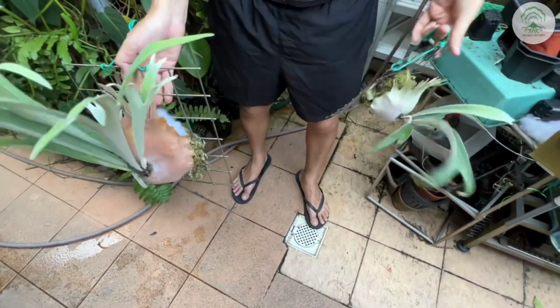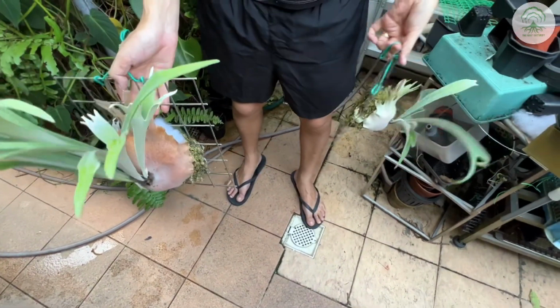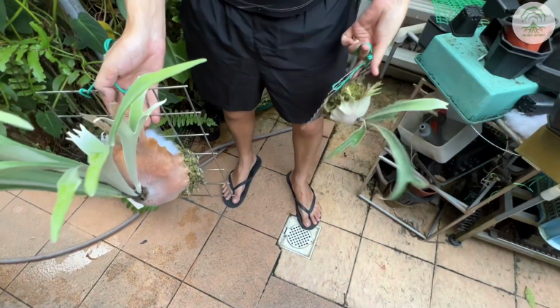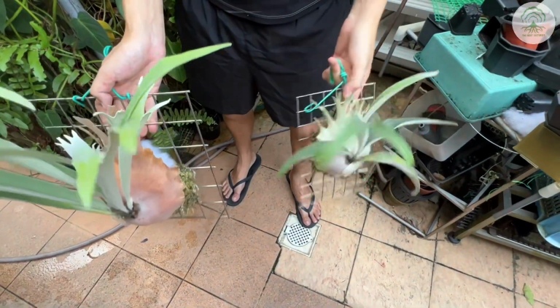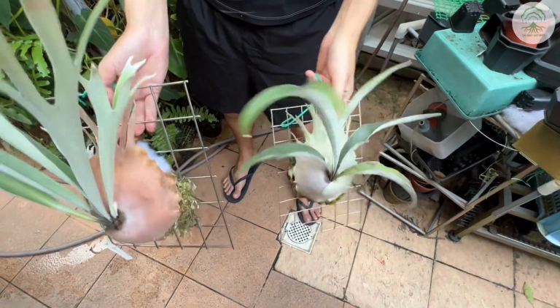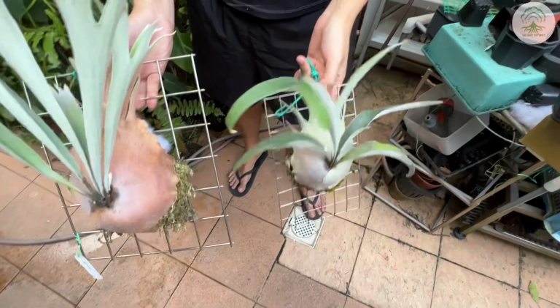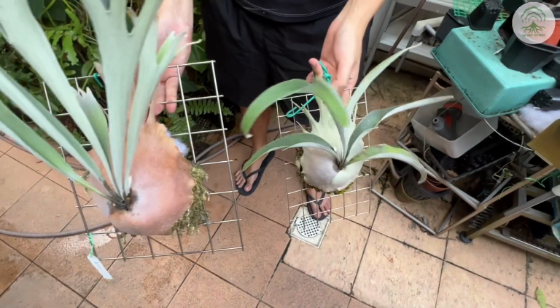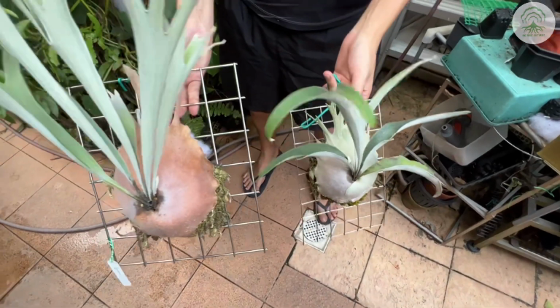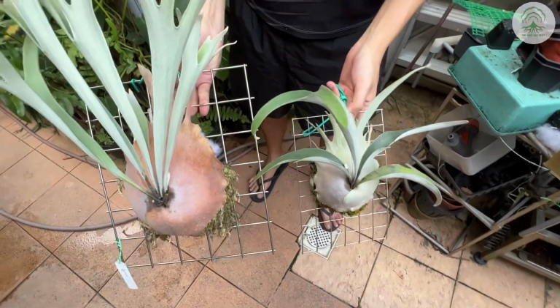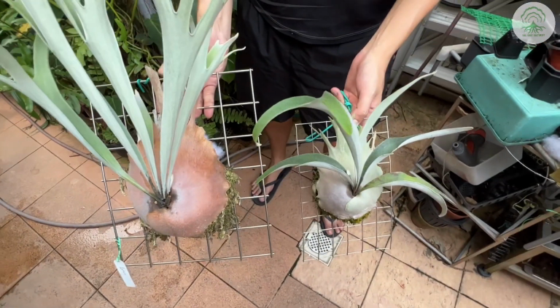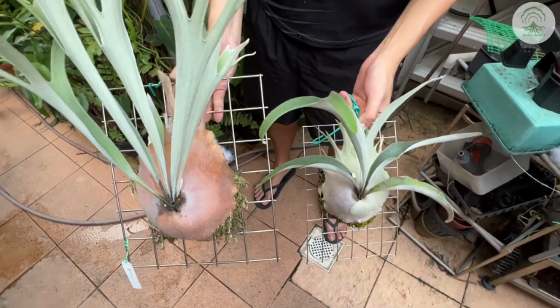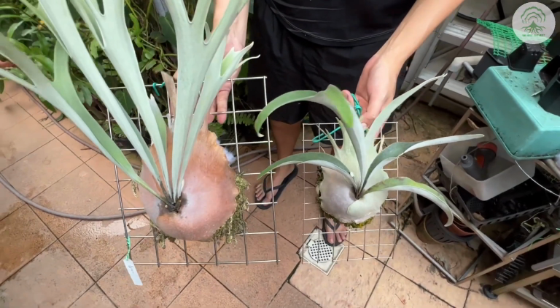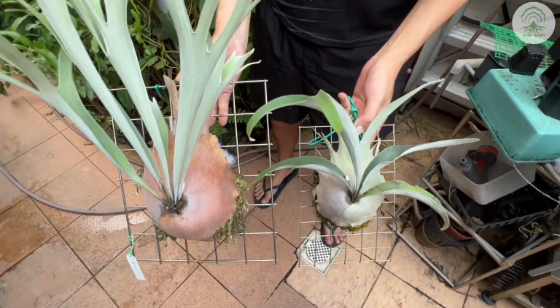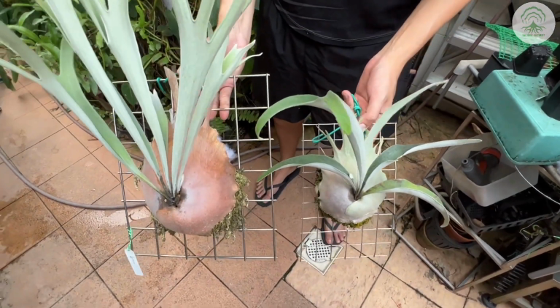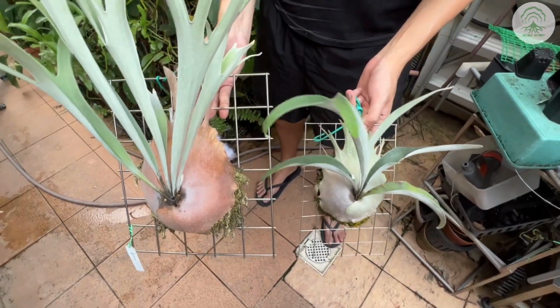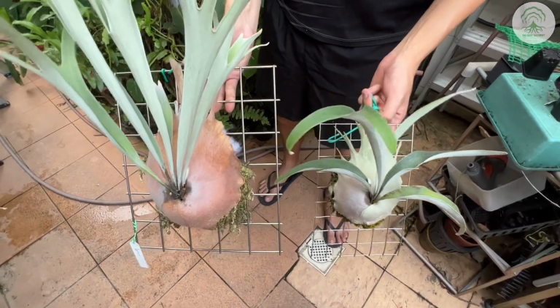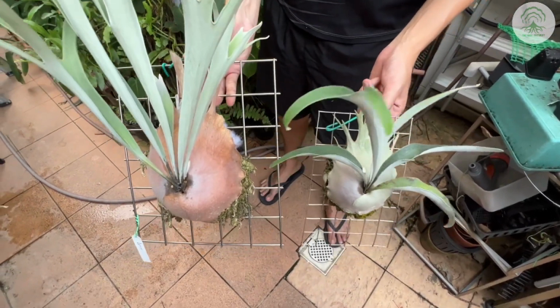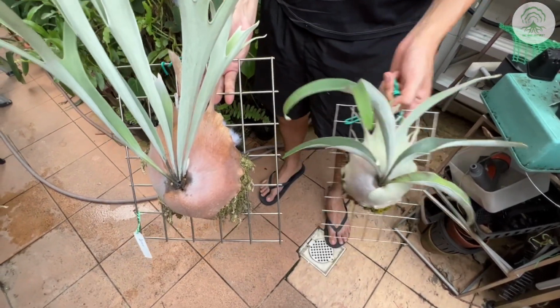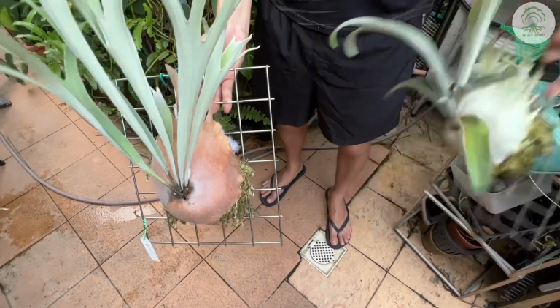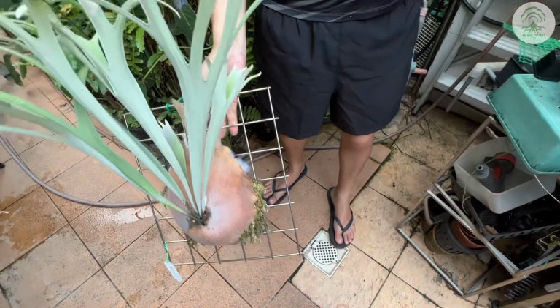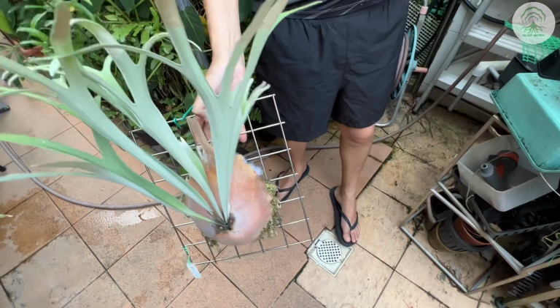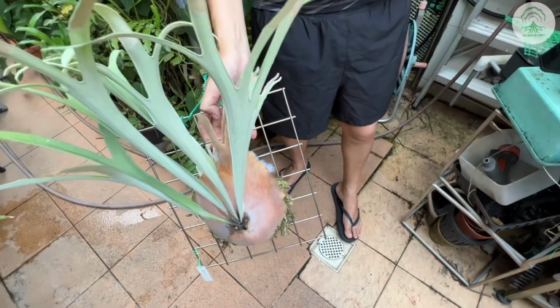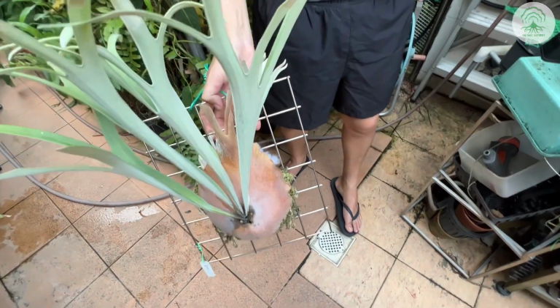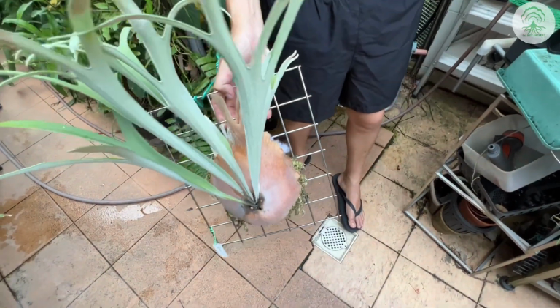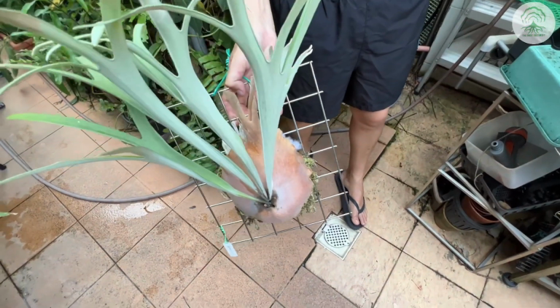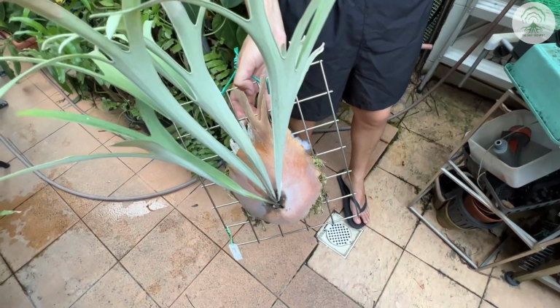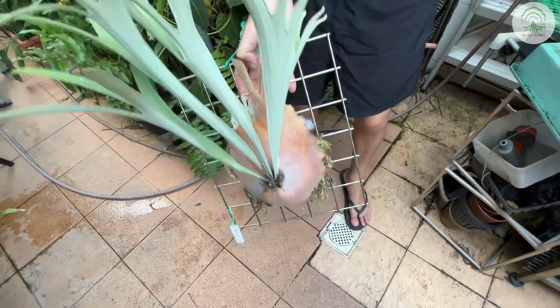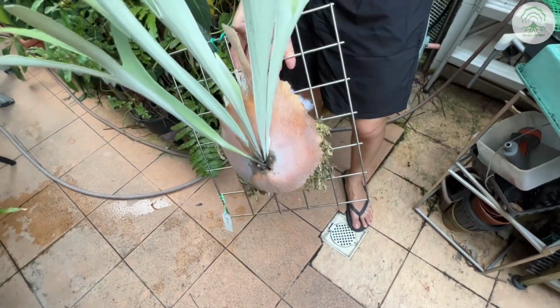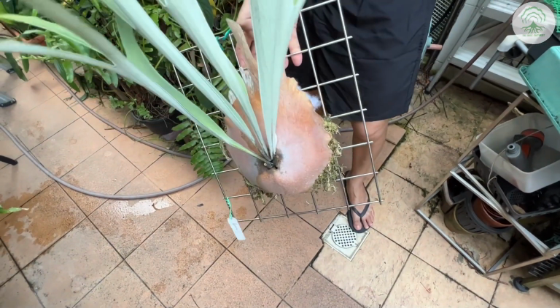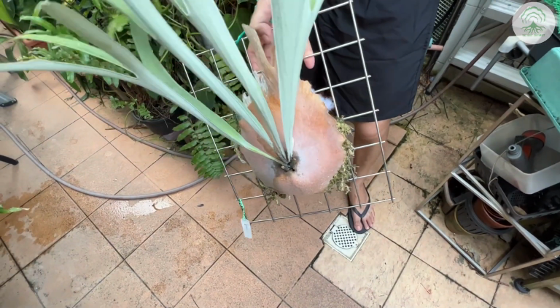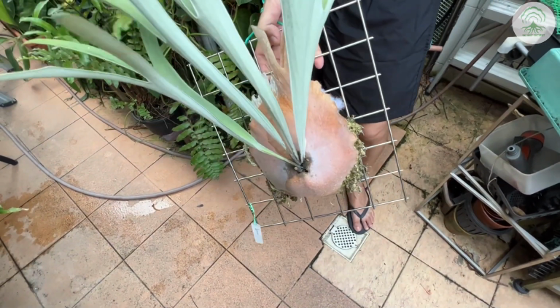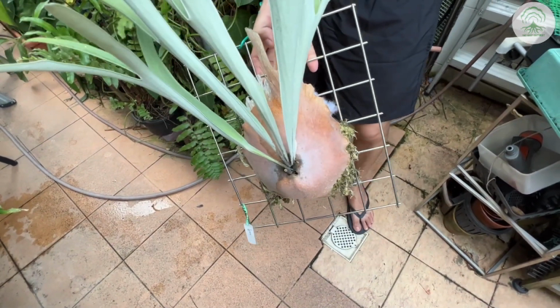First, a comparison with the Arbon River. The matured form of the Arbon River's fertile fronds are more compact, as compared to the Lemonyi, which is more spaced out.